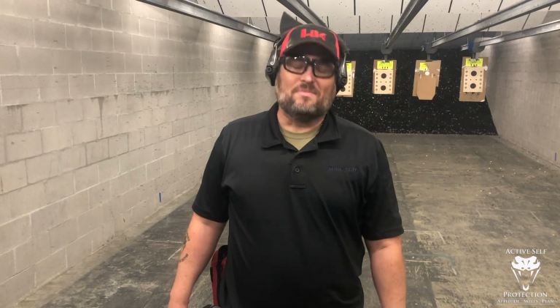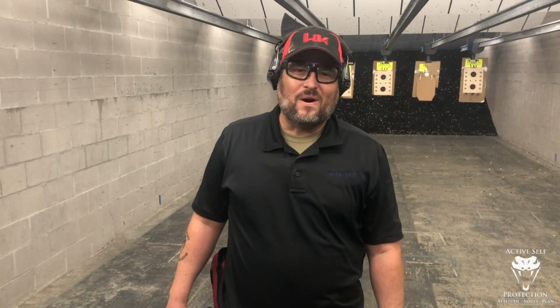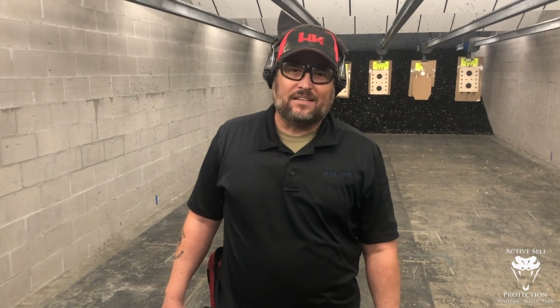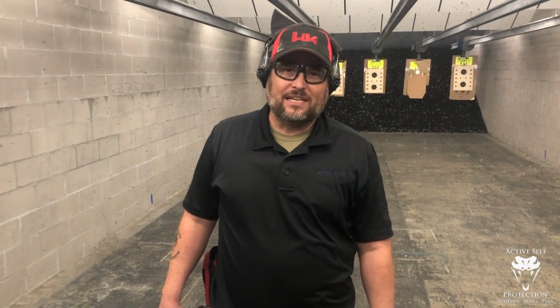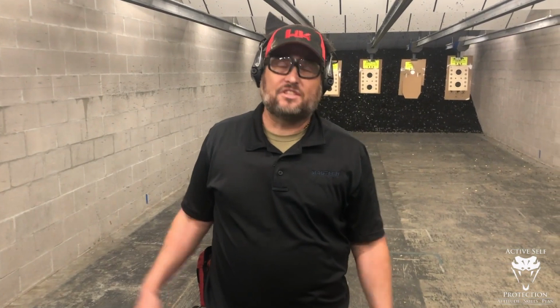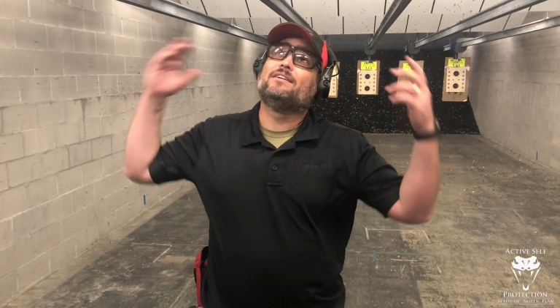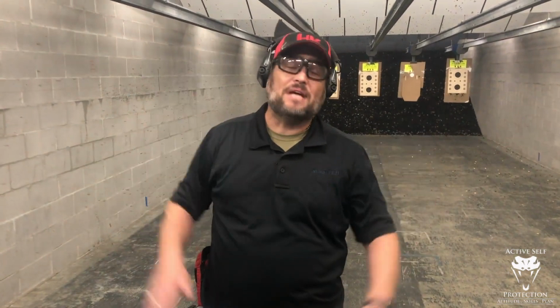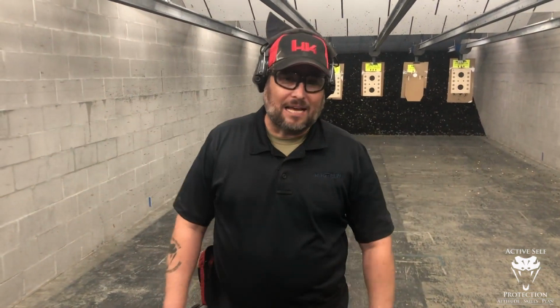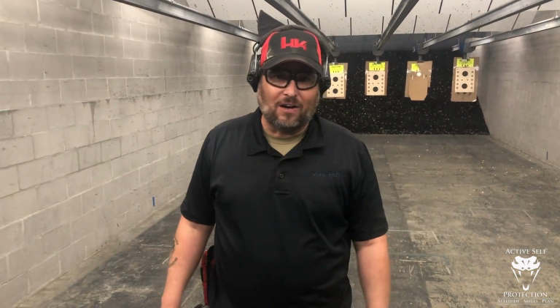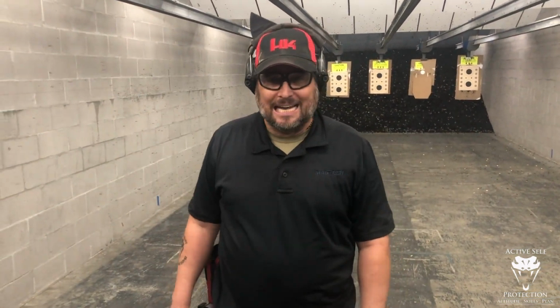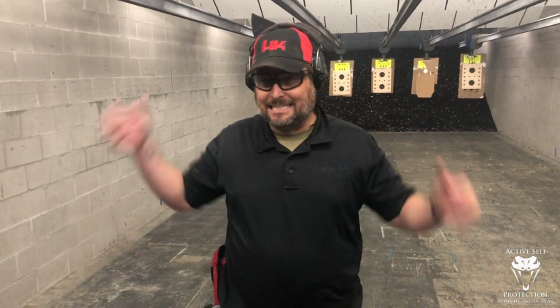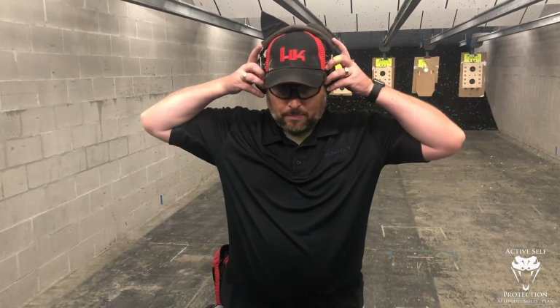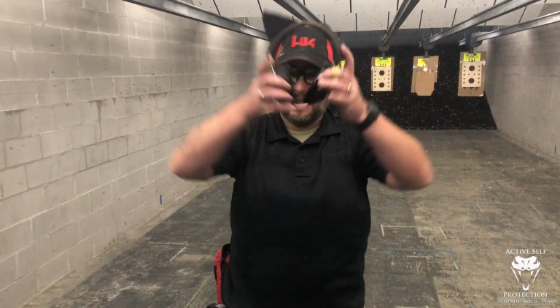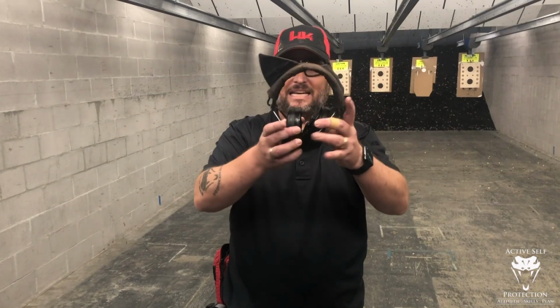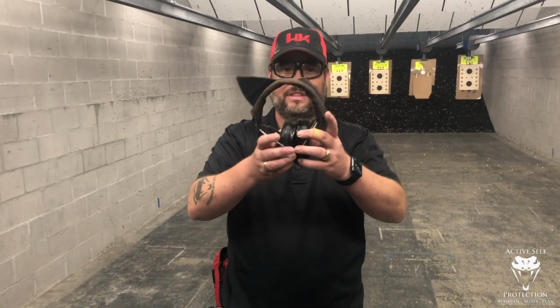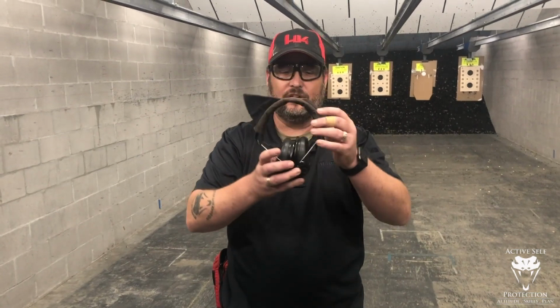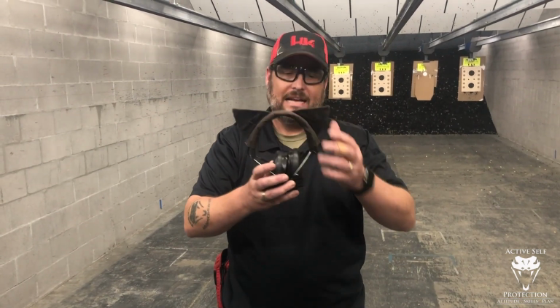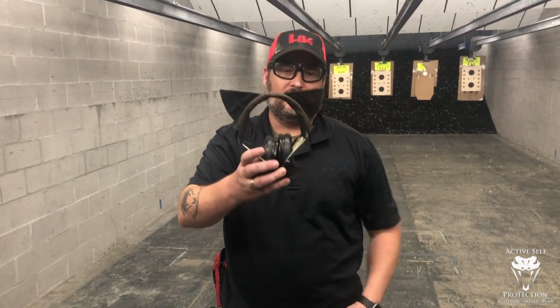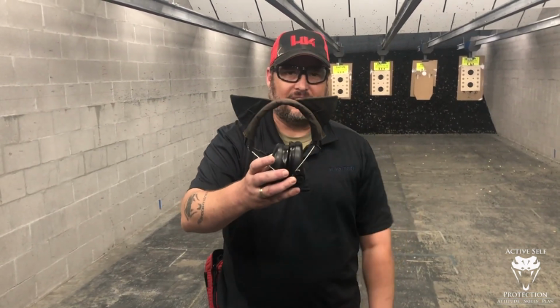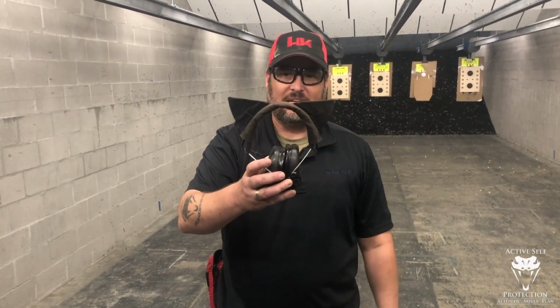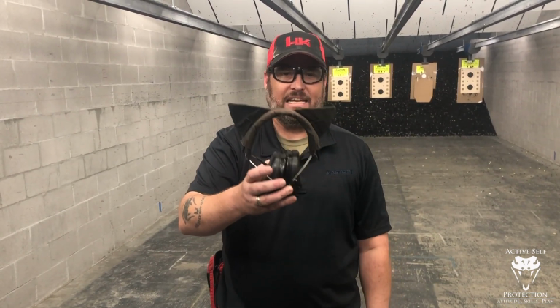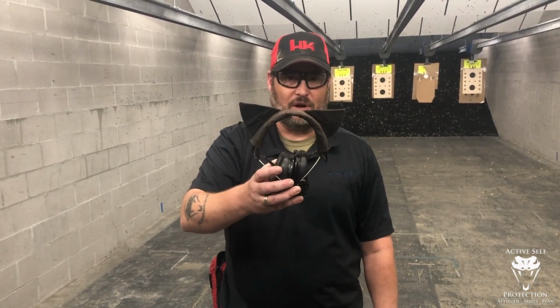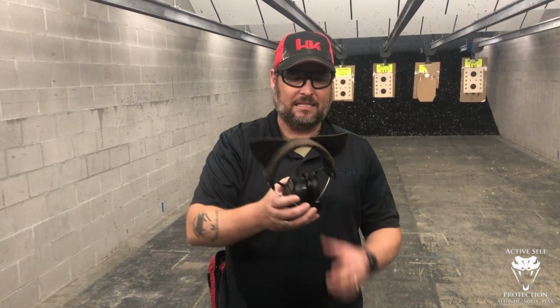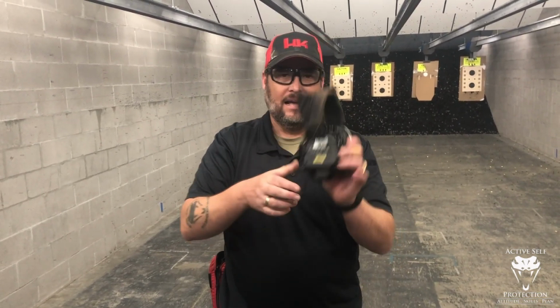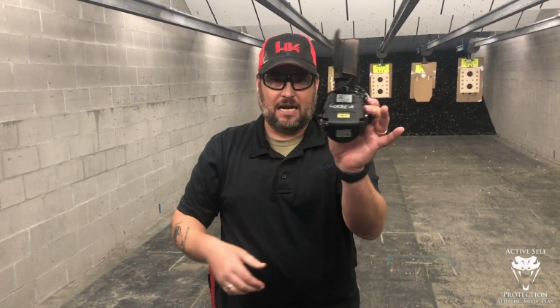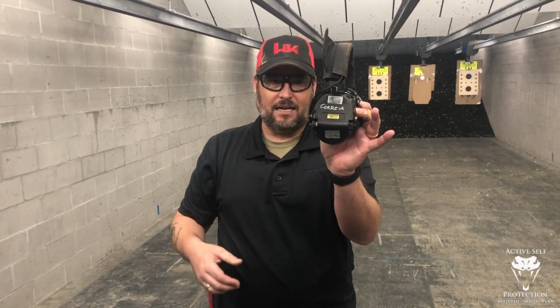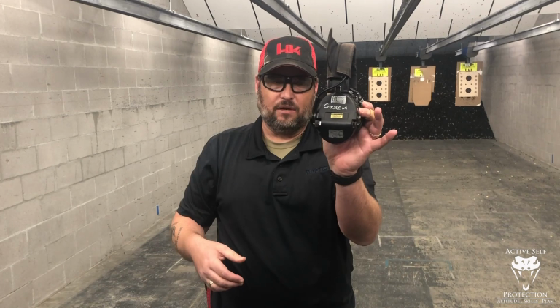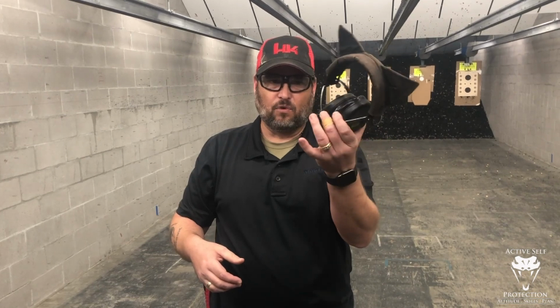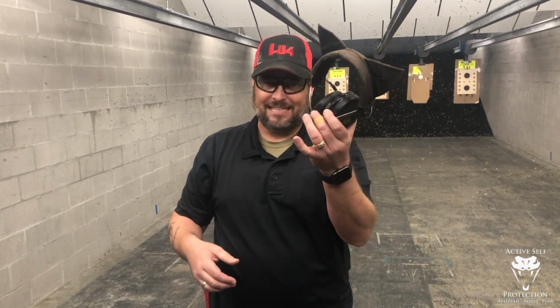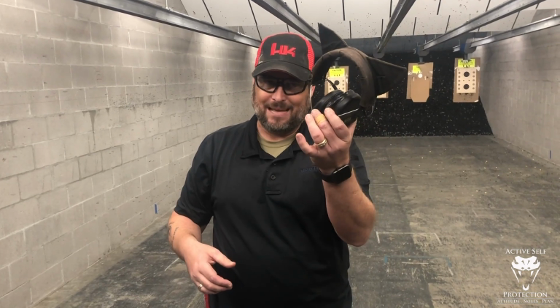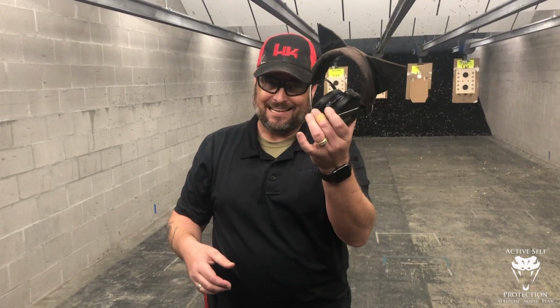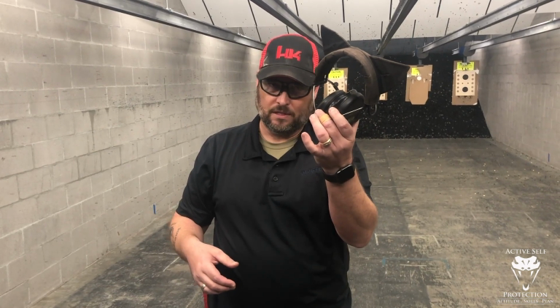Hey everybody, welcome to Active Self Protection Extra. We're here at C2 Tactical like we are a lot. I get a ton of people that ask me about these ears. Generally they're asking me about the kitty ears on them, but today I want to talk to you and do a gear review for the MSA Sordins.